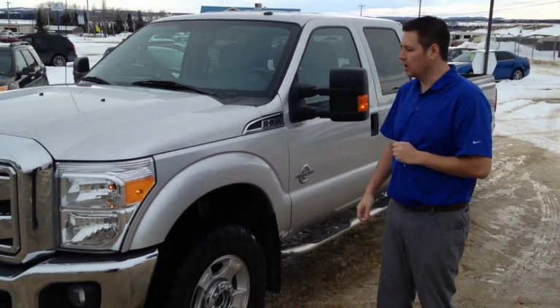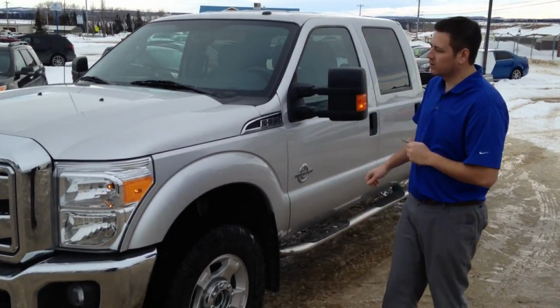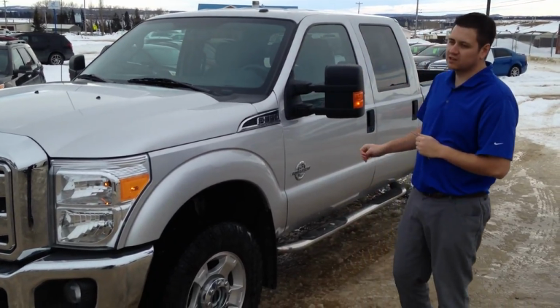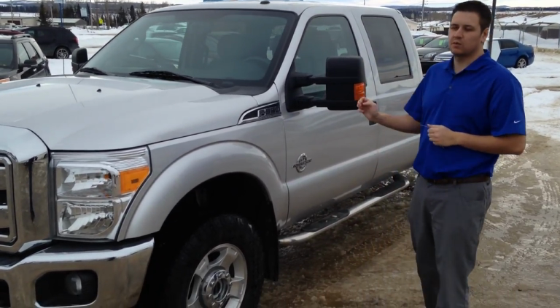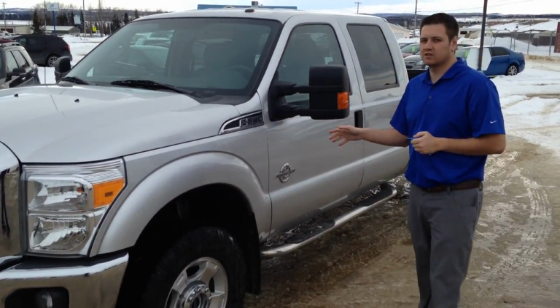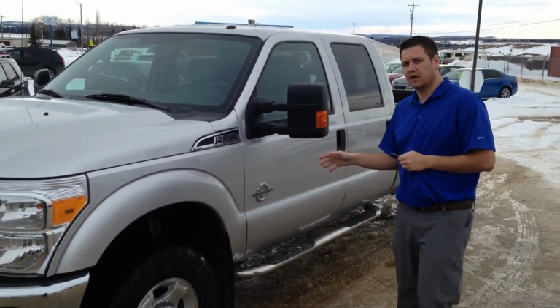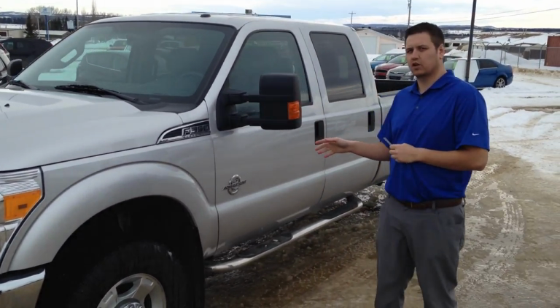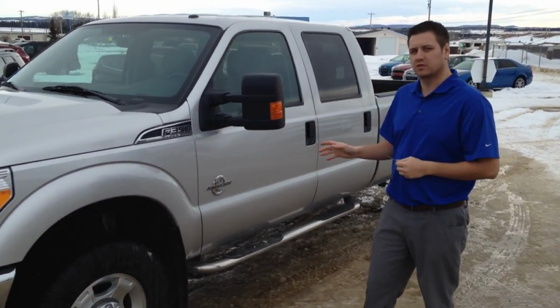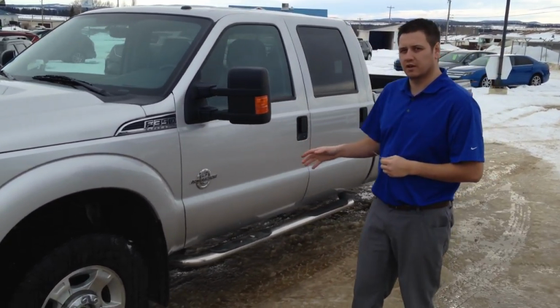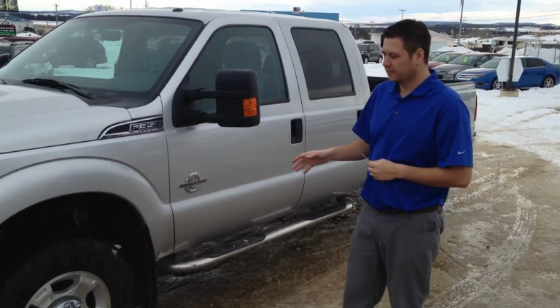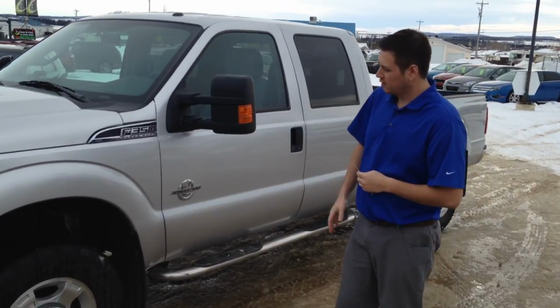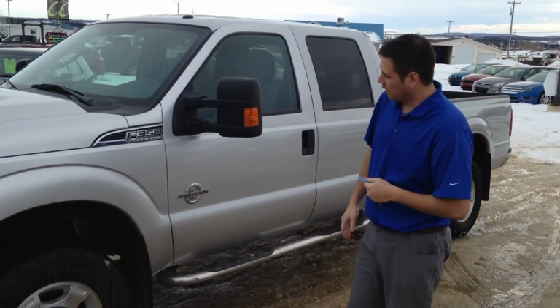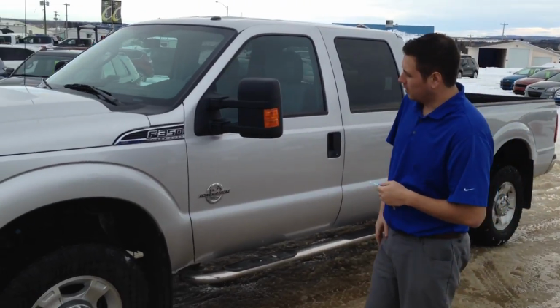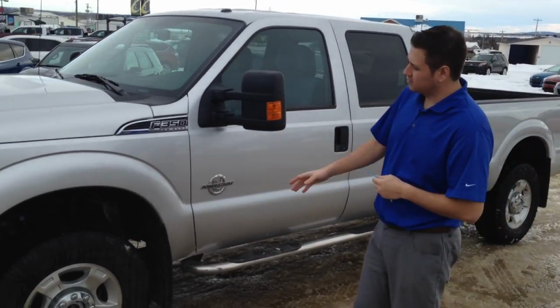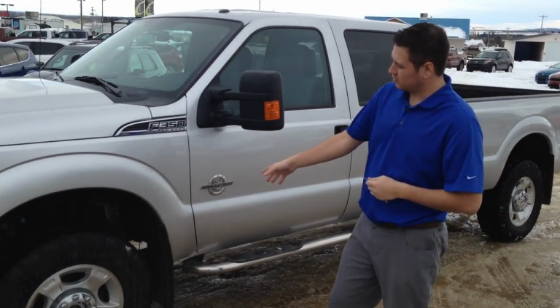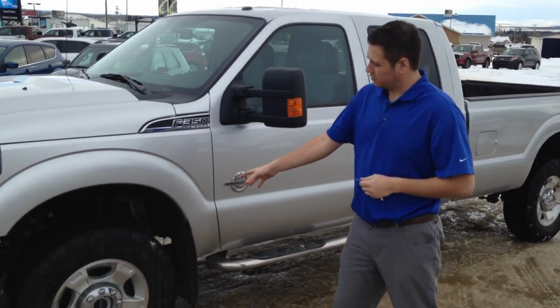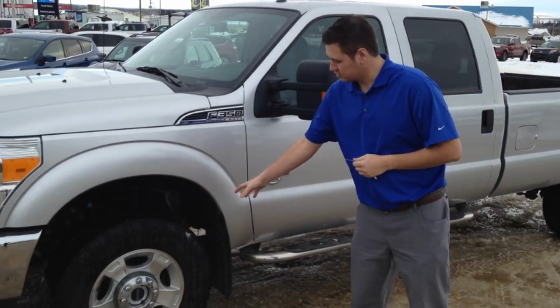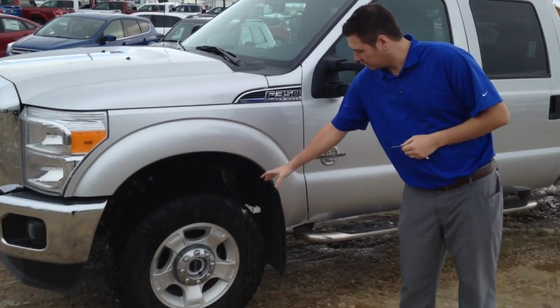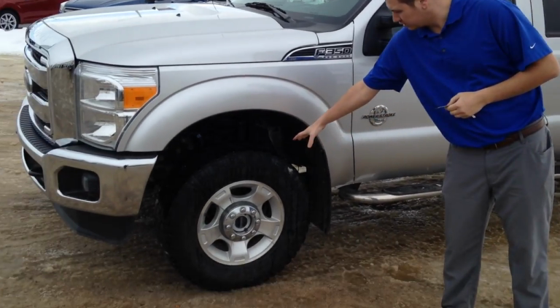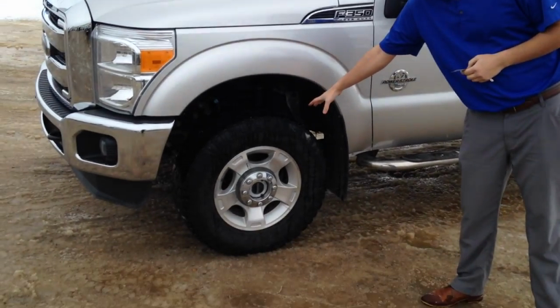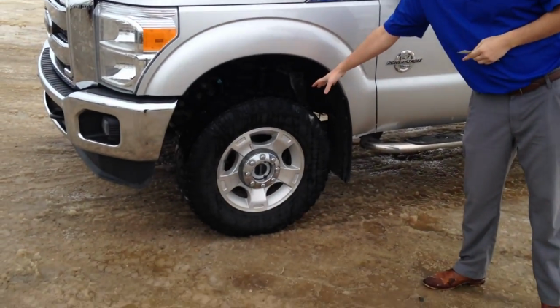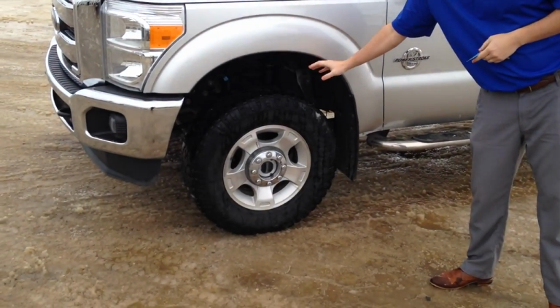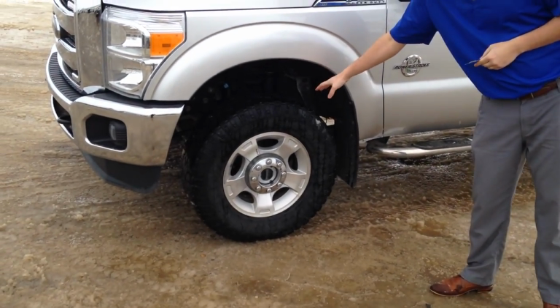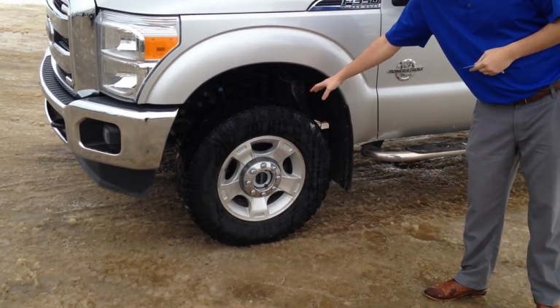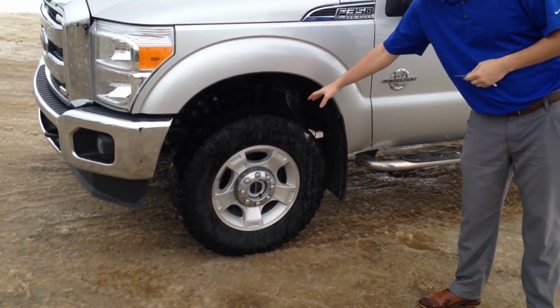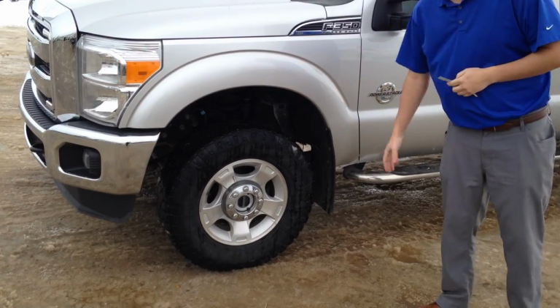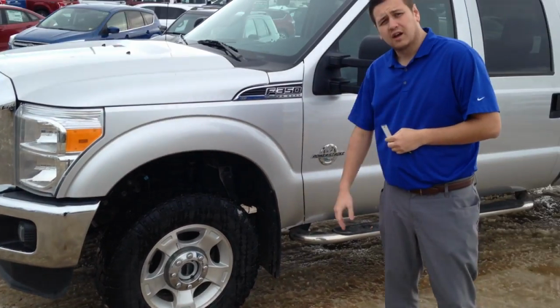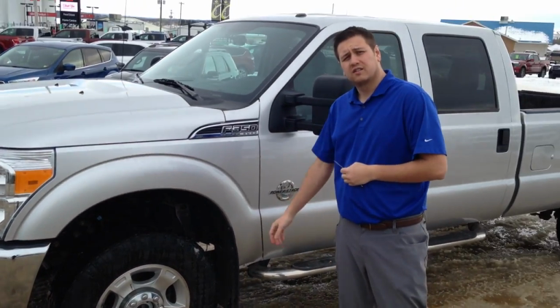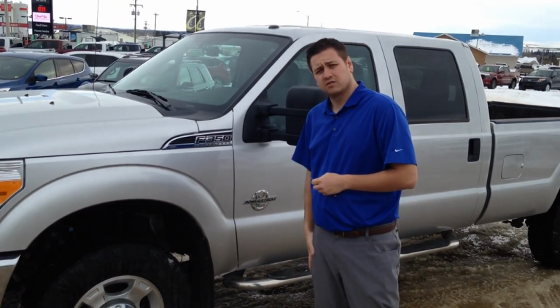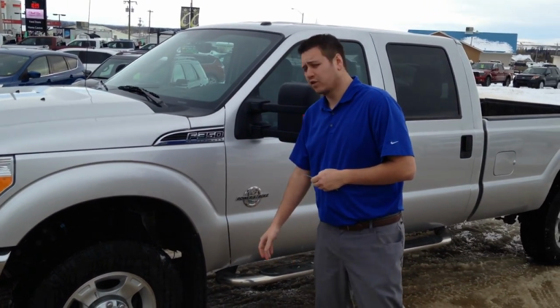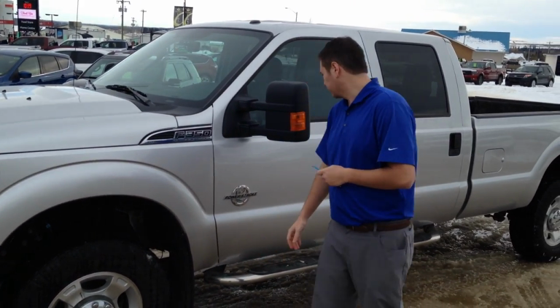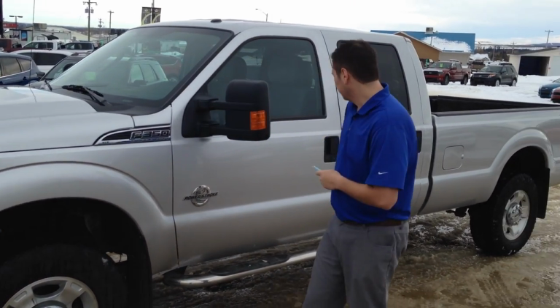It only has 71,500 kilometers on it. As you can see by the tires here, we've got the nice upgraded Duratrac or Angler tires — more aggressive for you.